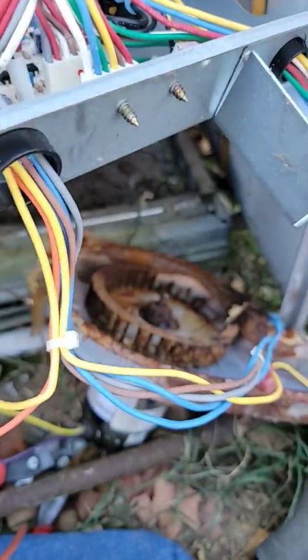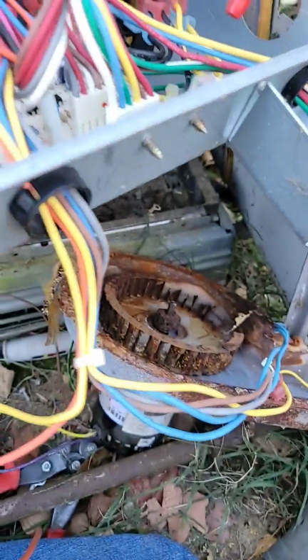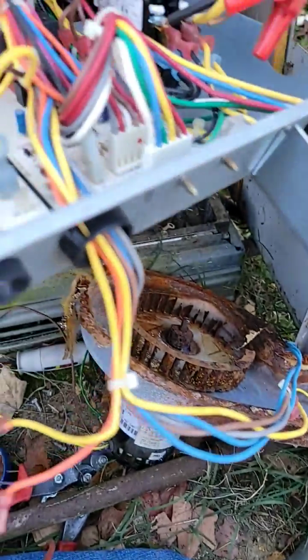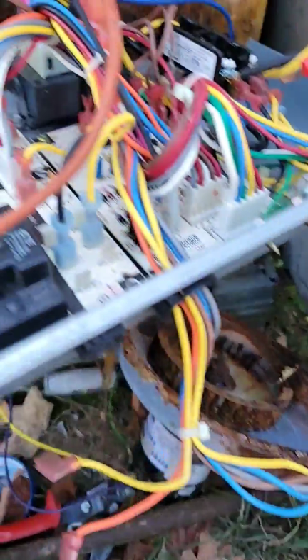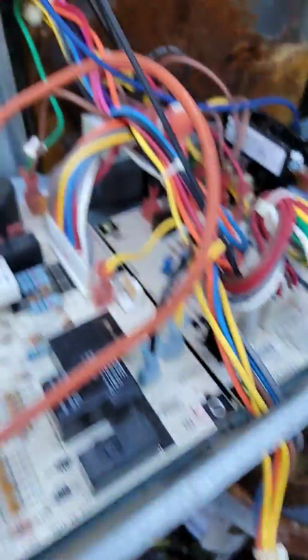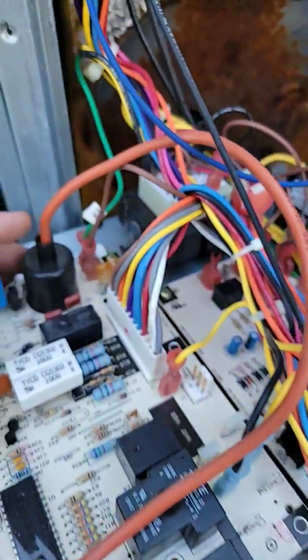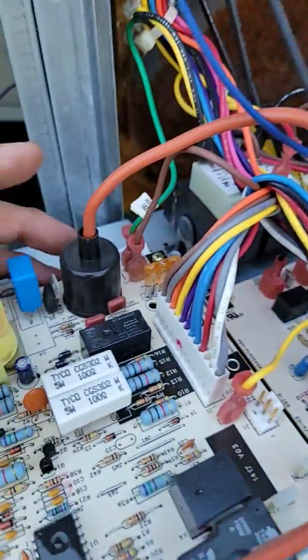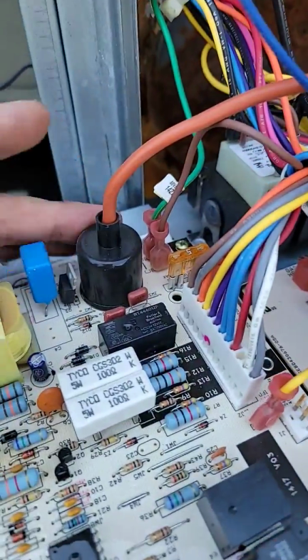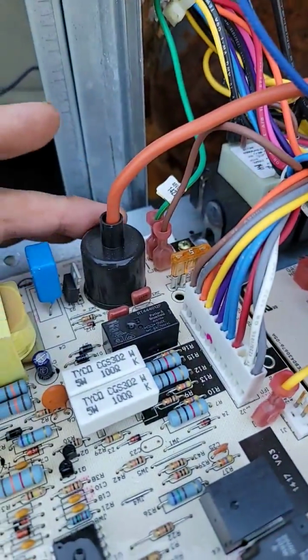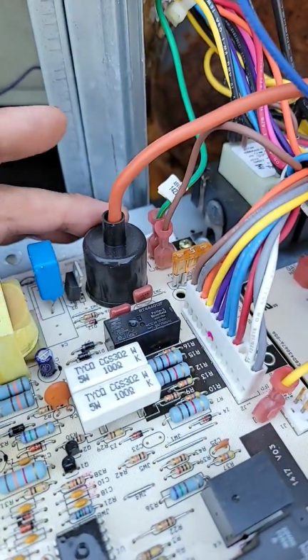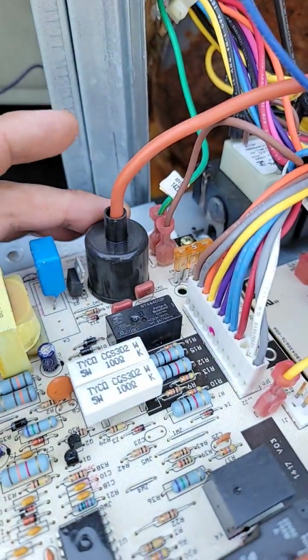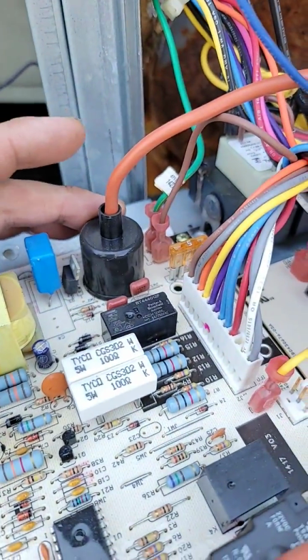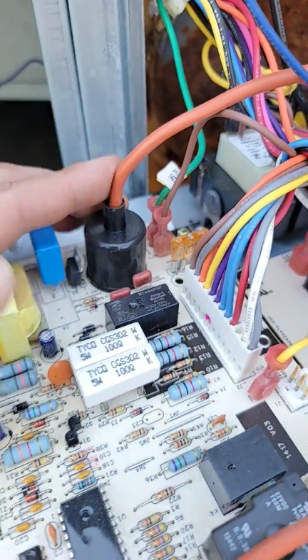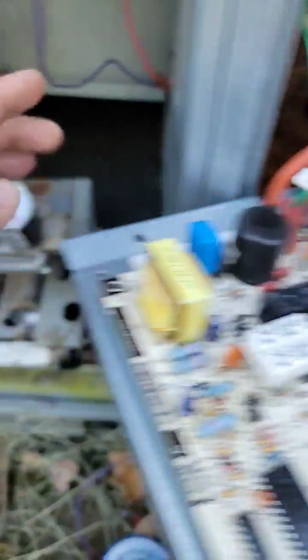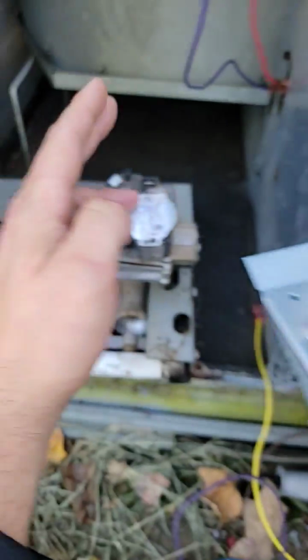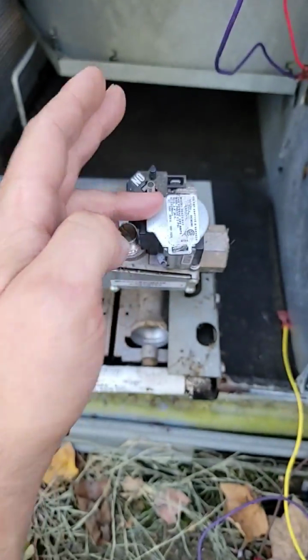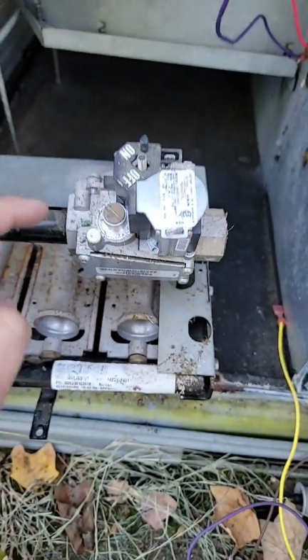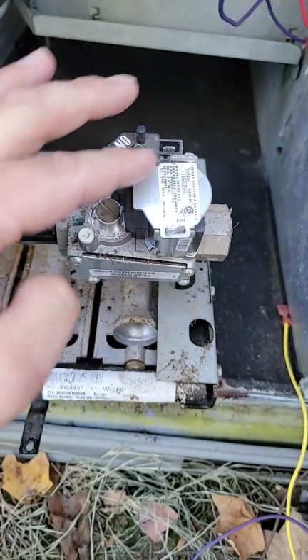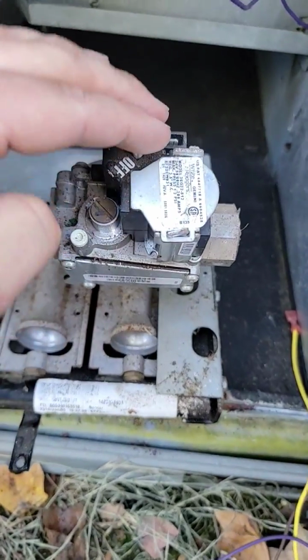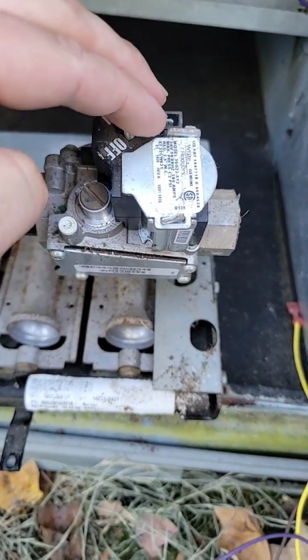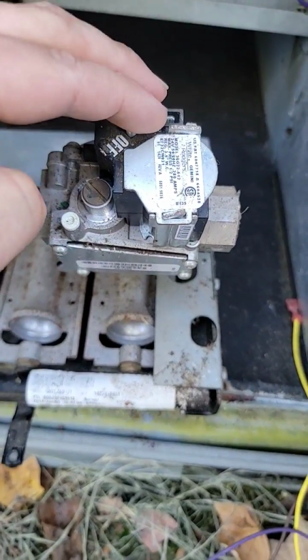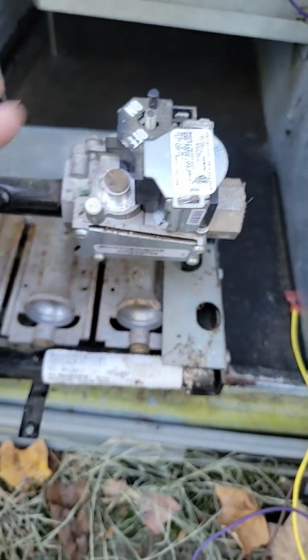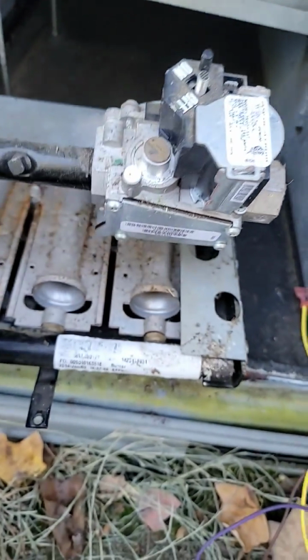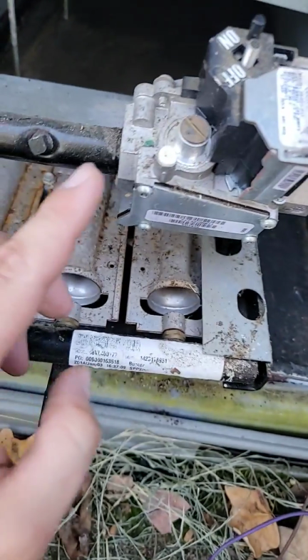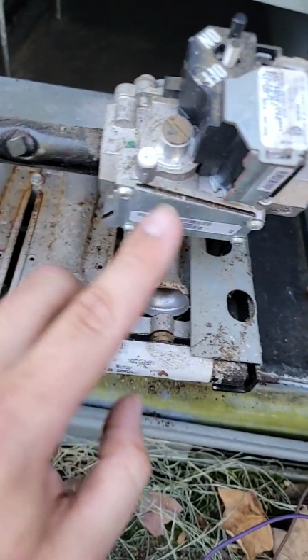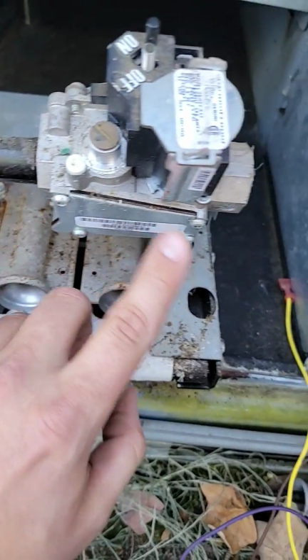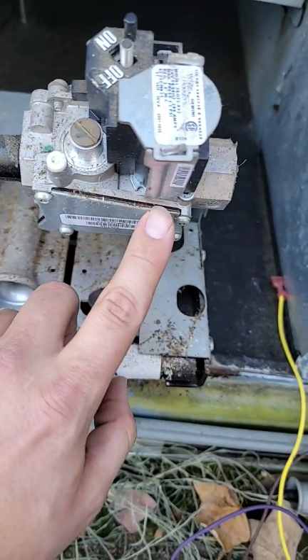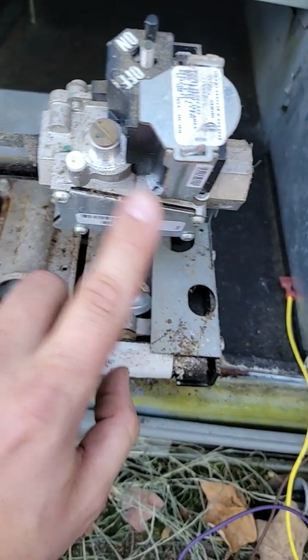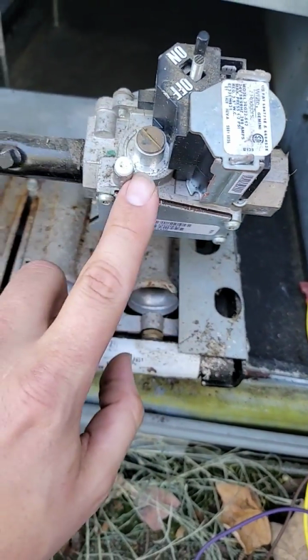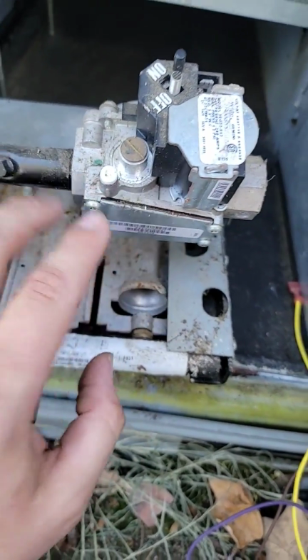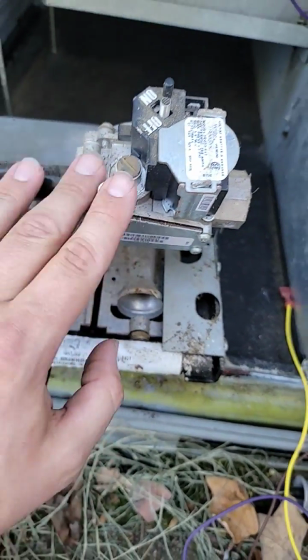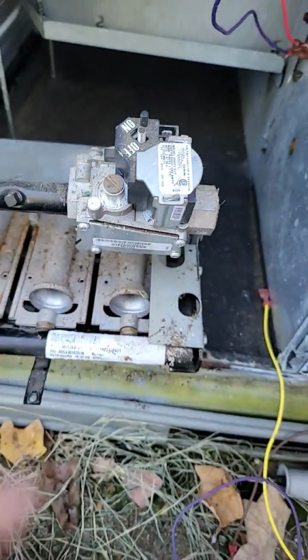If the inducer motor comes on, the safety is closed, and the igniter ignites but it doesn't light, check power to the gas valve and check your inlet and outlet pressure.